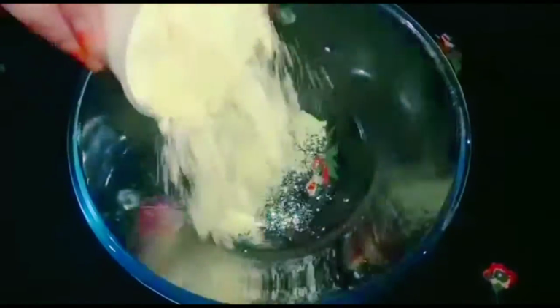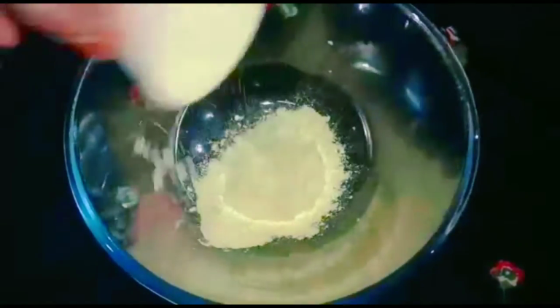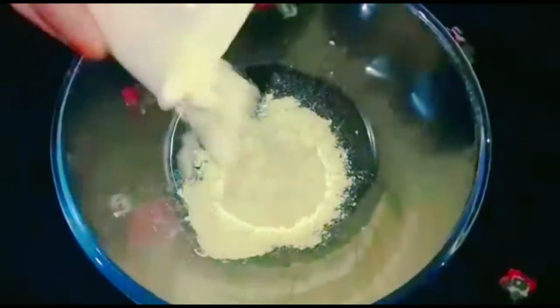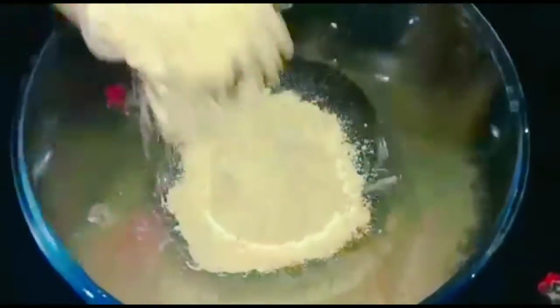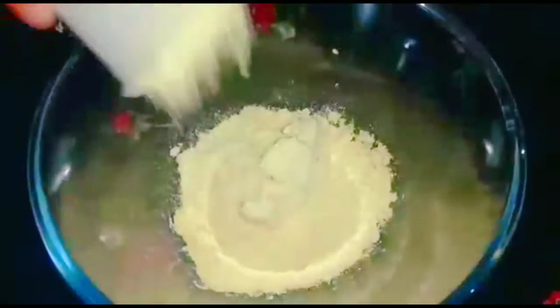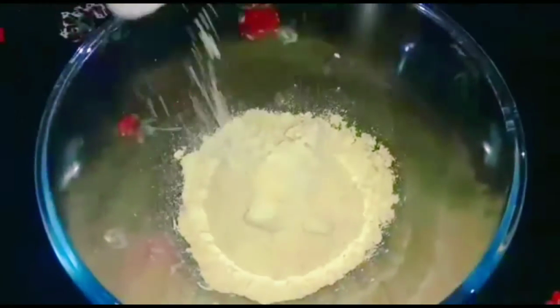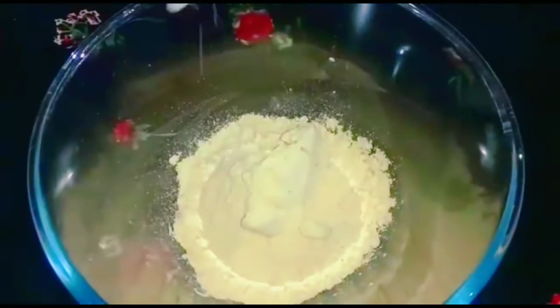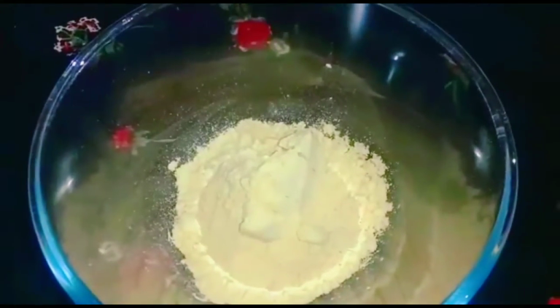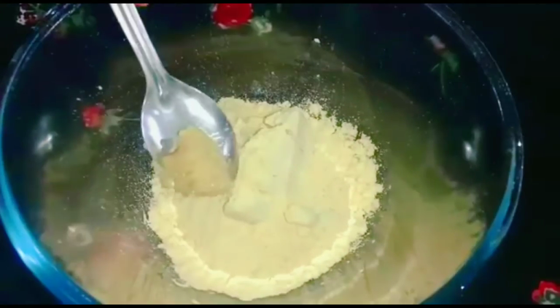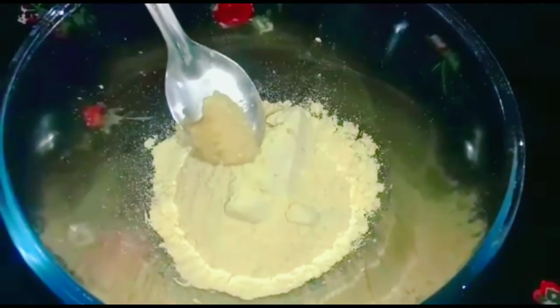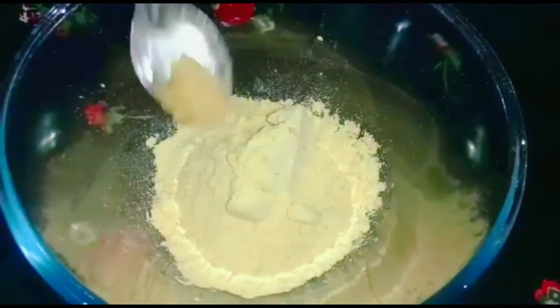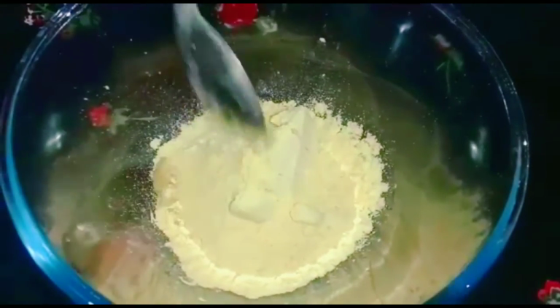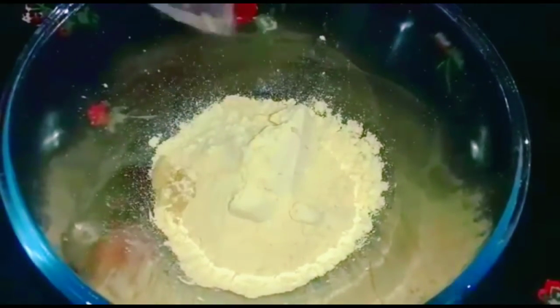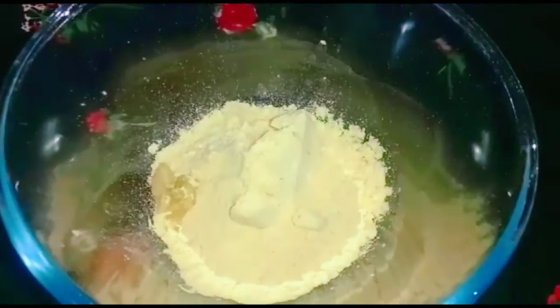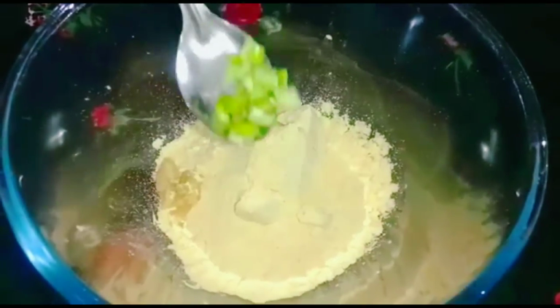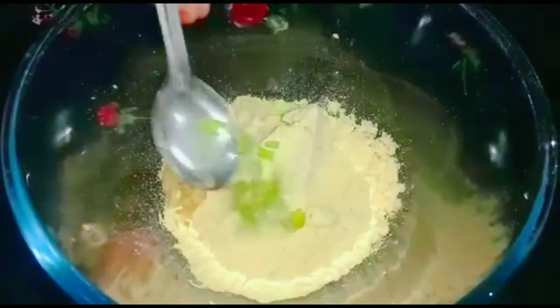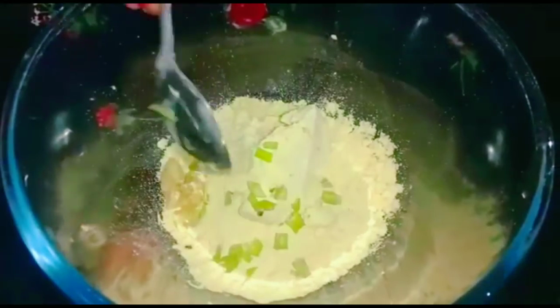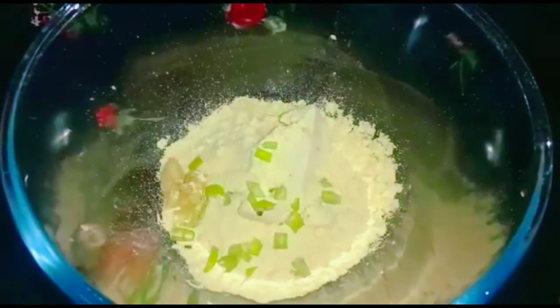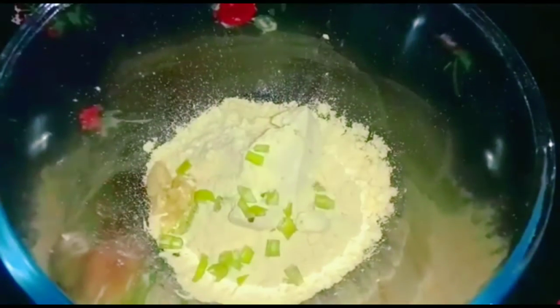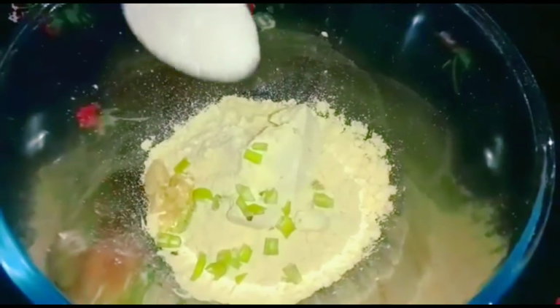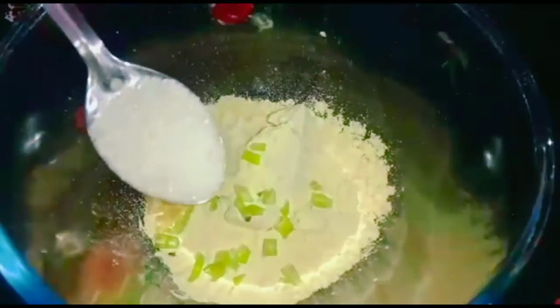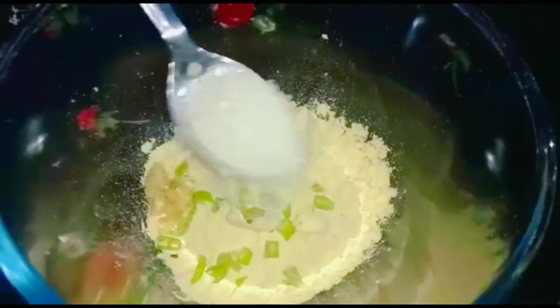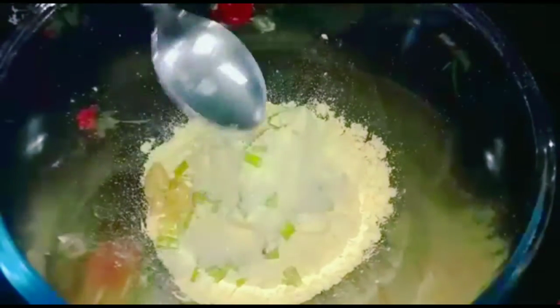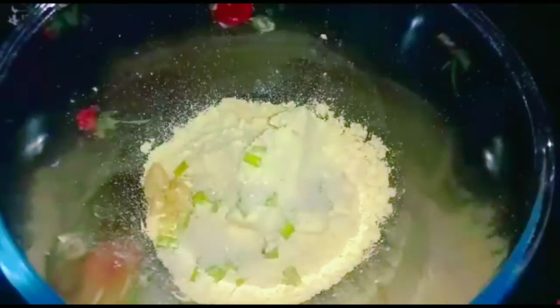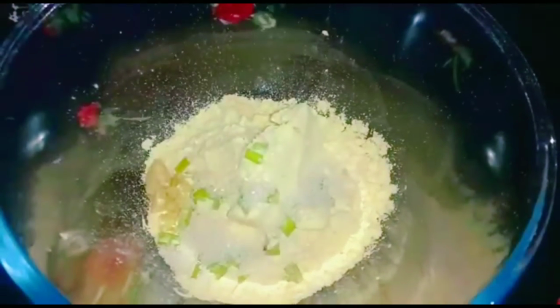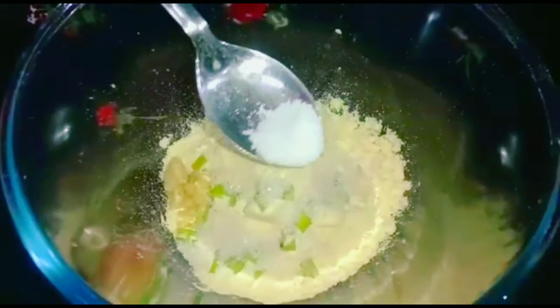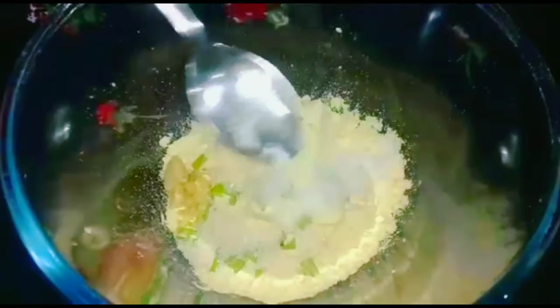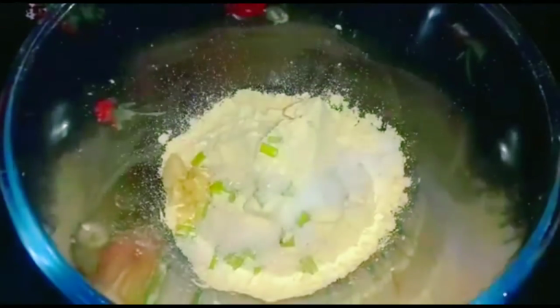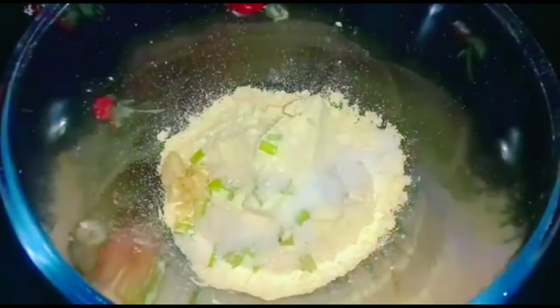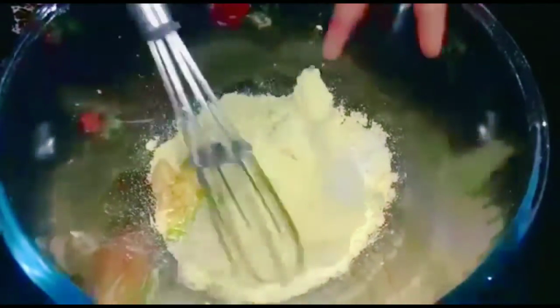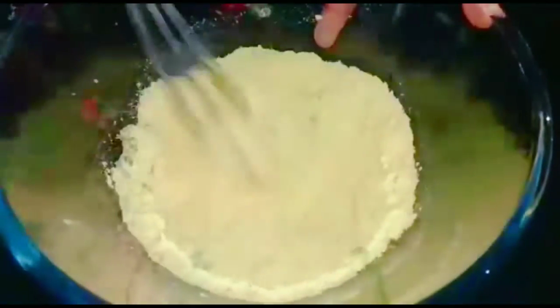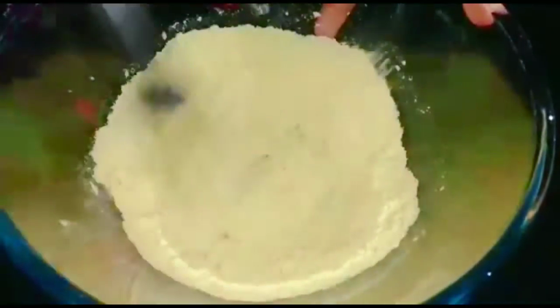1 cup of jelly paste, 1 teaspoon of veloli paste, 1 teaspoon of sugar, 1 teaspoon of salt, and 1 mixture of olive oil.